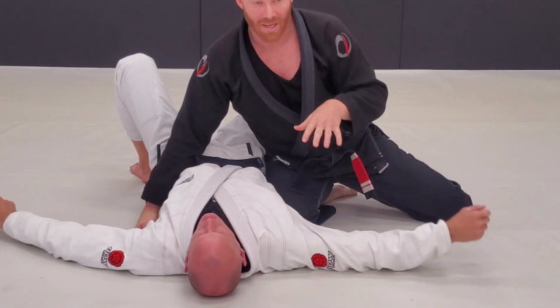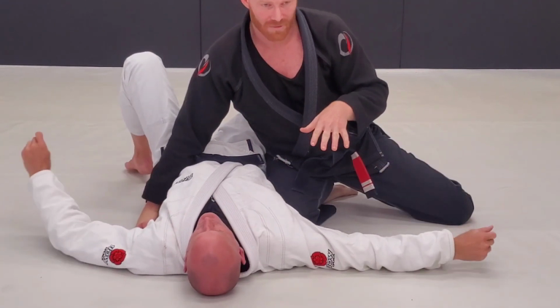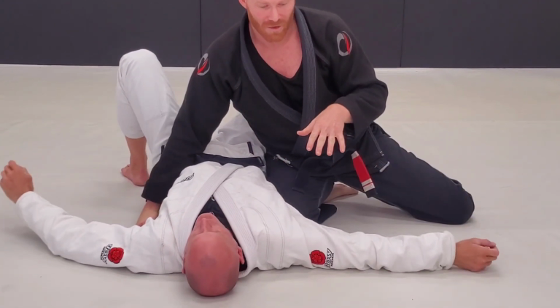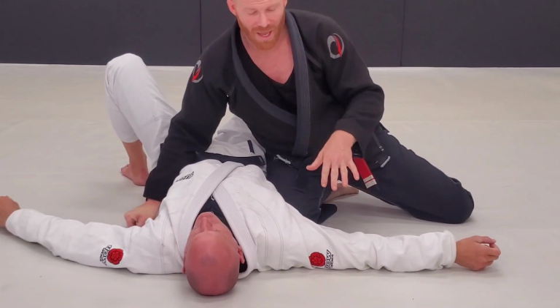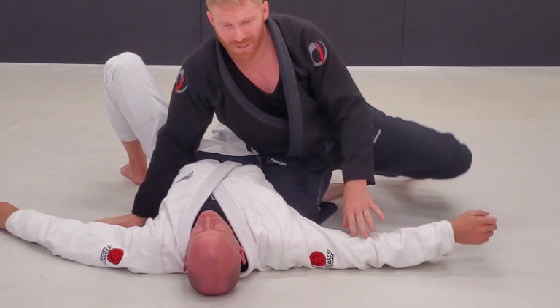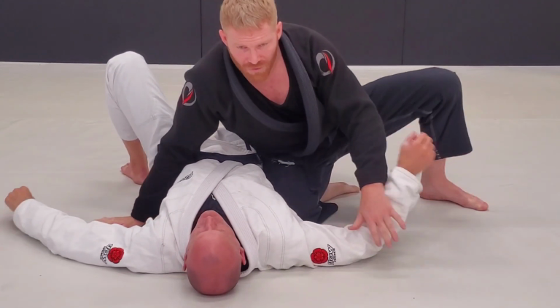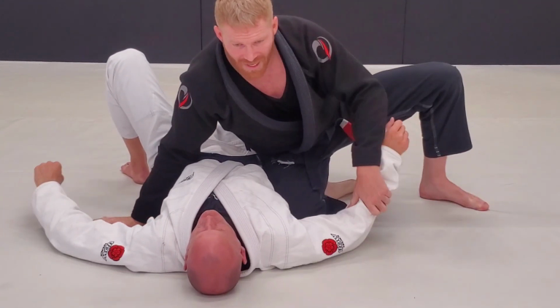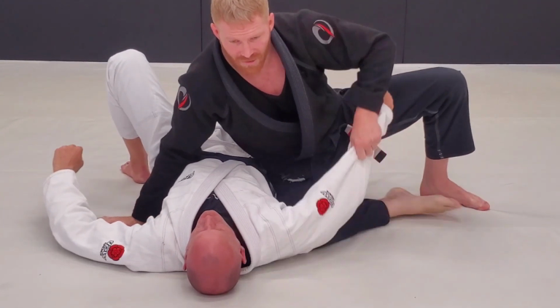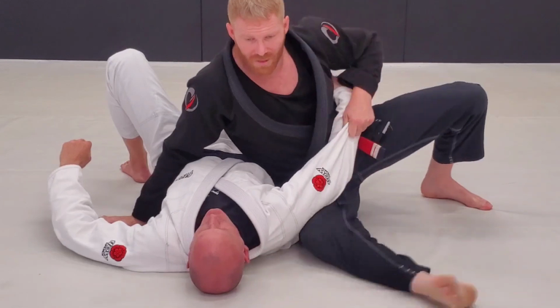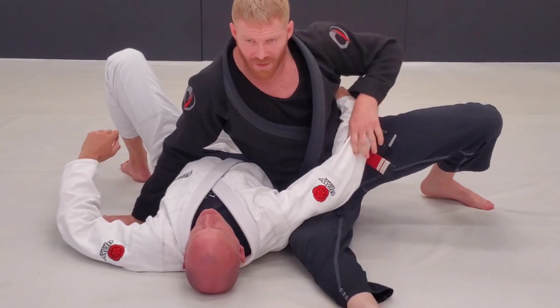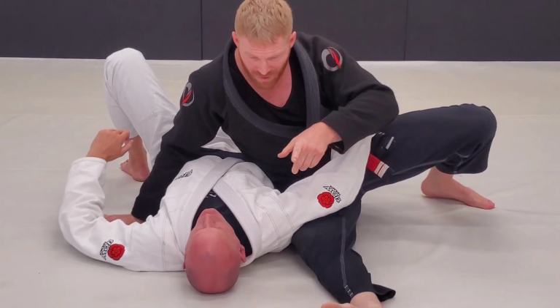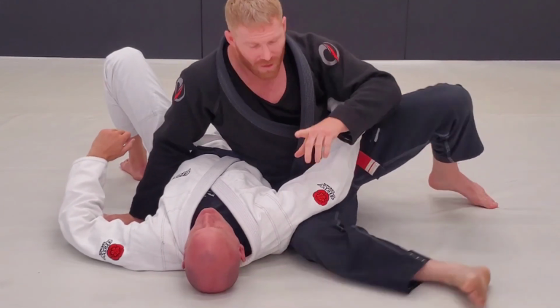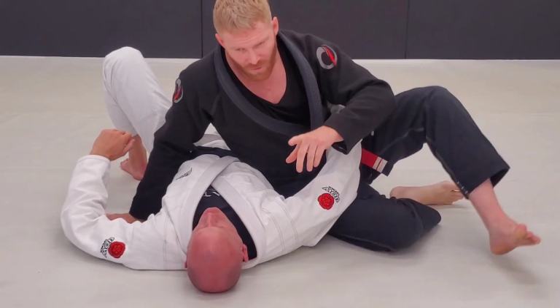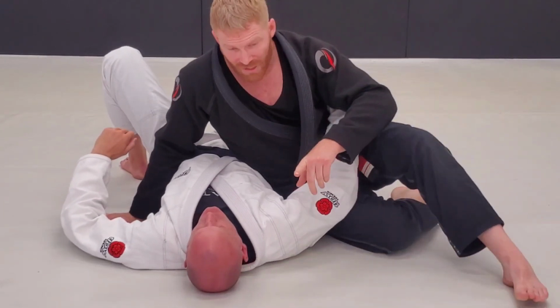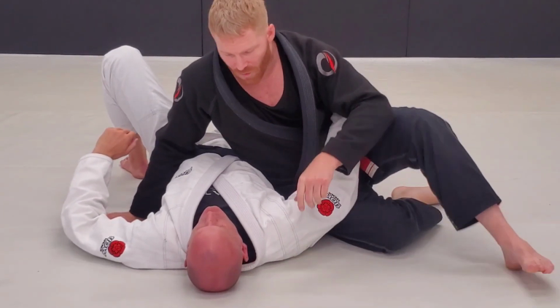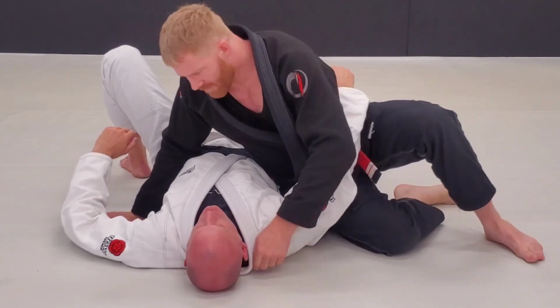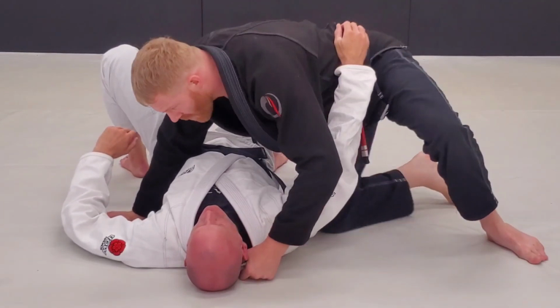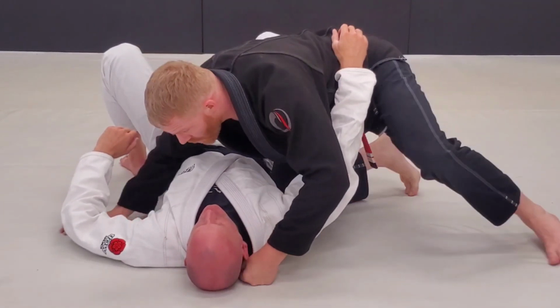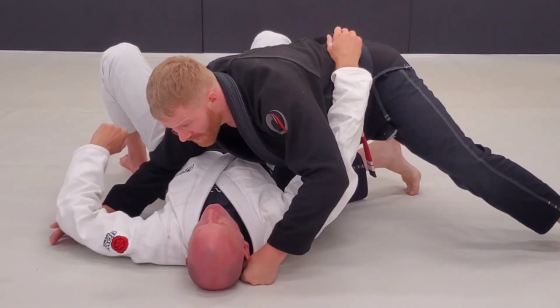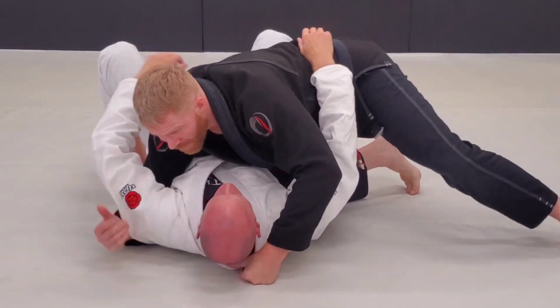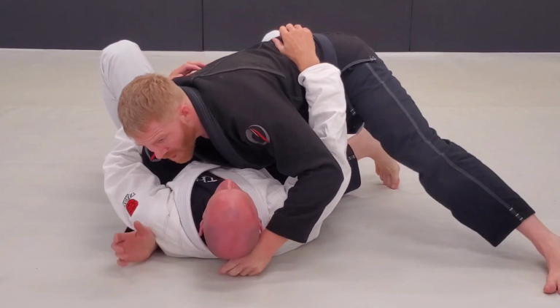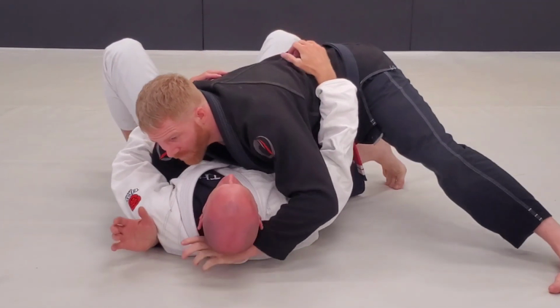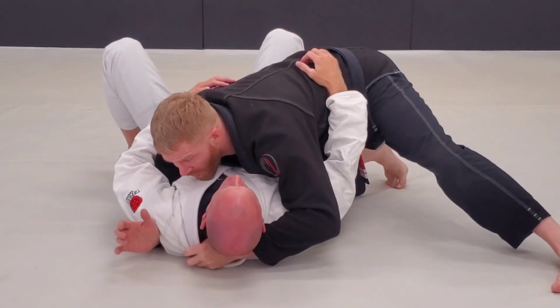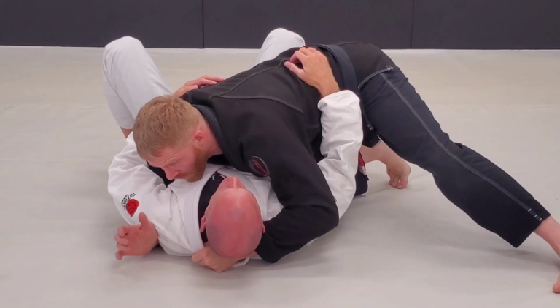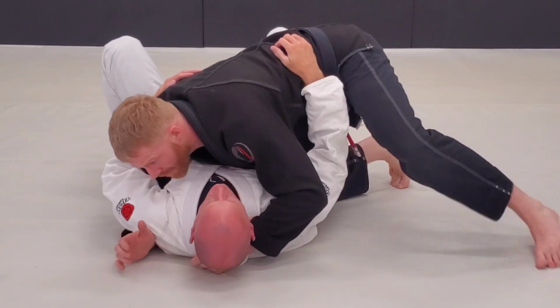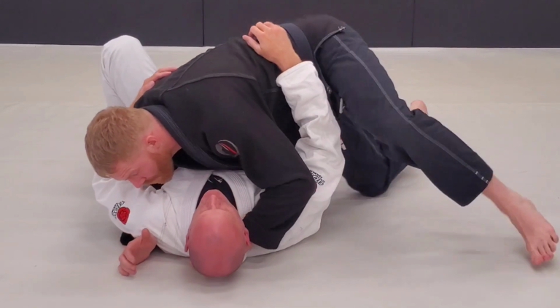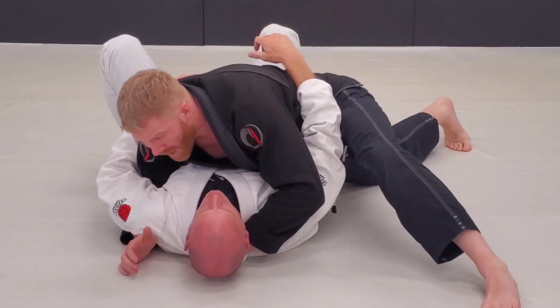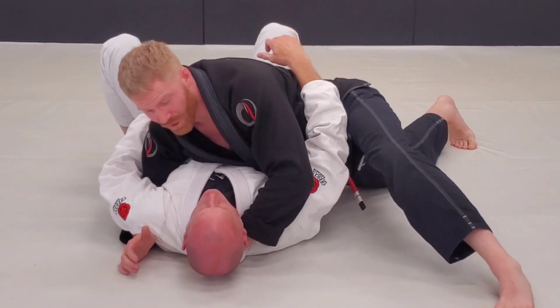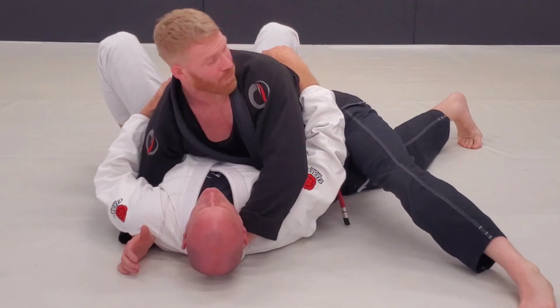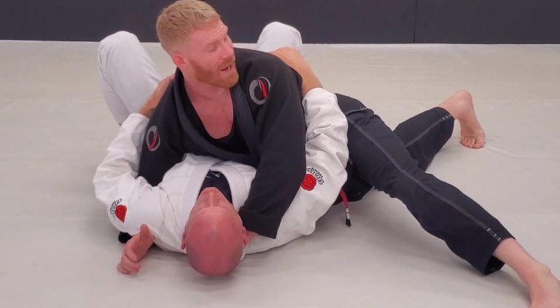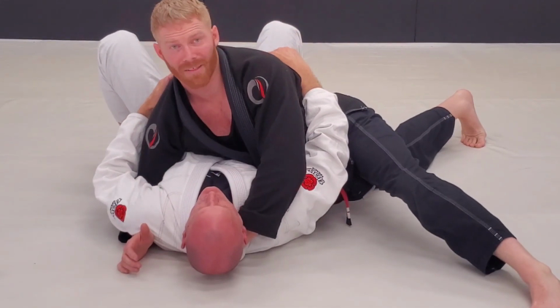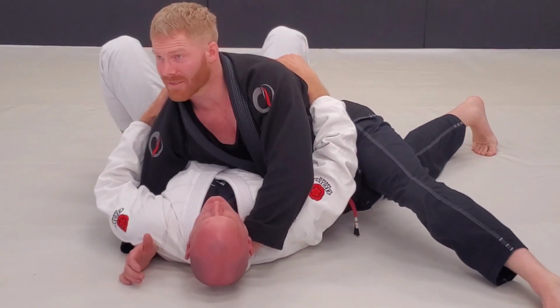The legs — you know how we set through the Kesa kicking through here? It's the other way. So we're here, we've got our grip, and we're going to sprawl out like this.